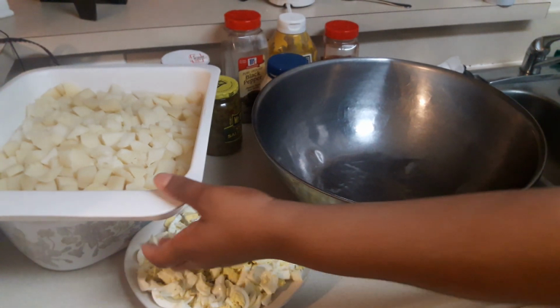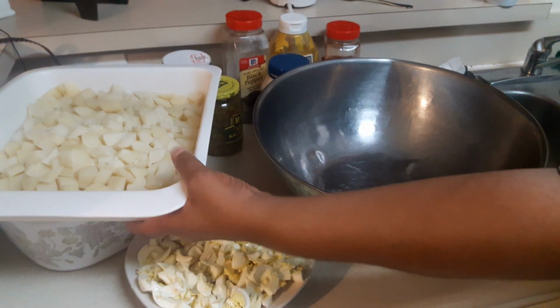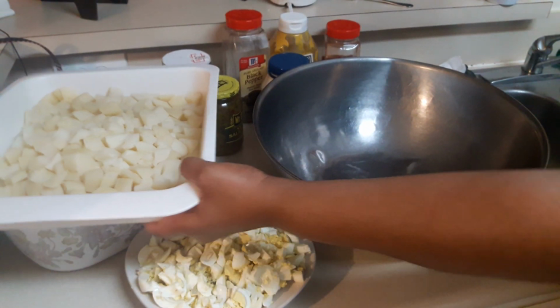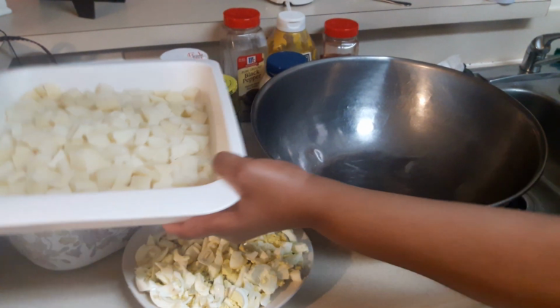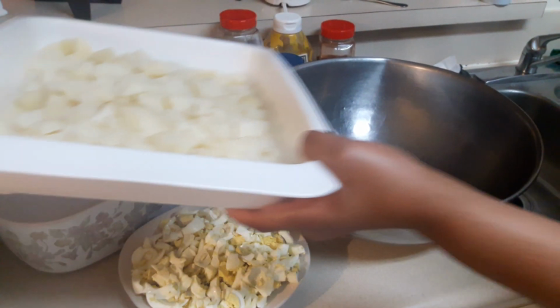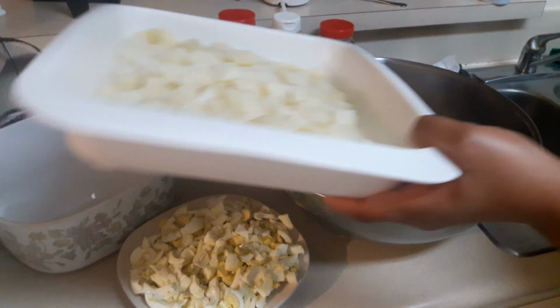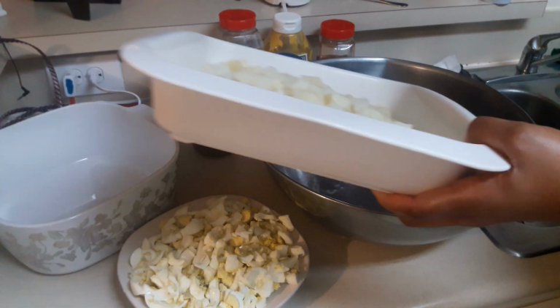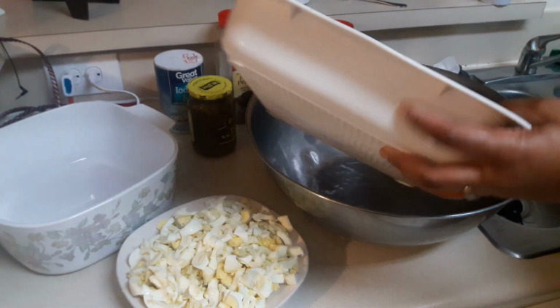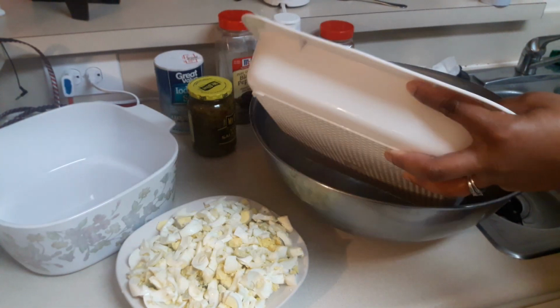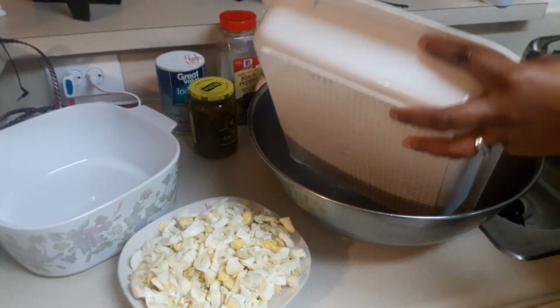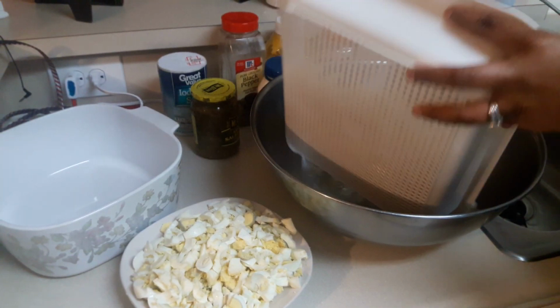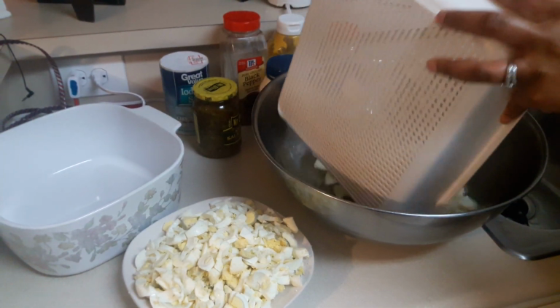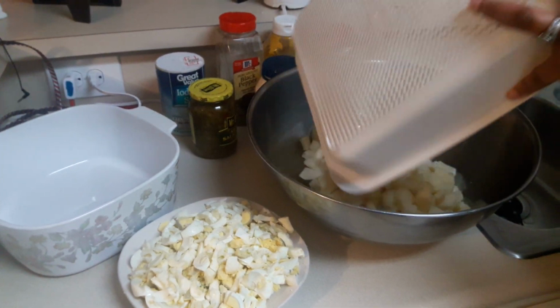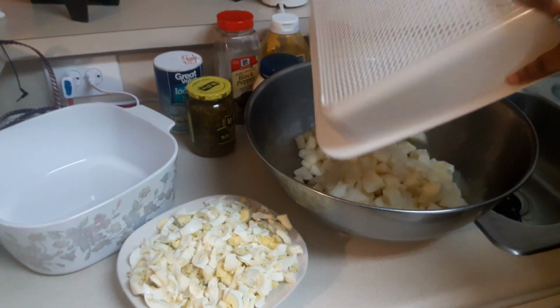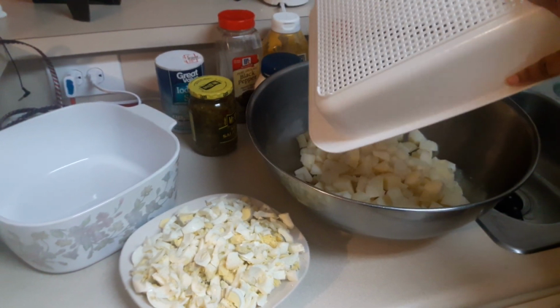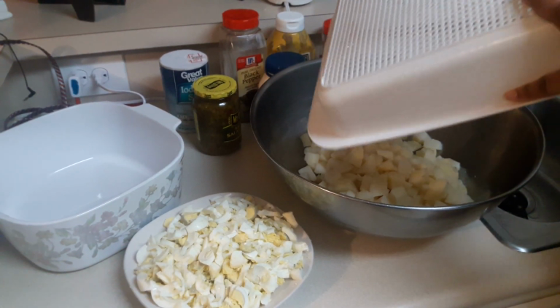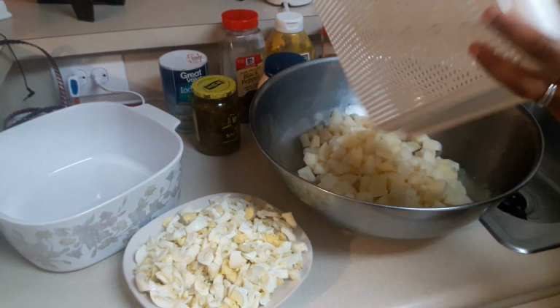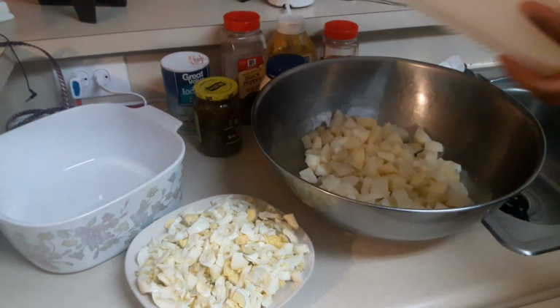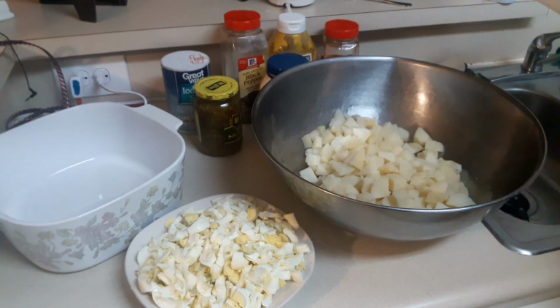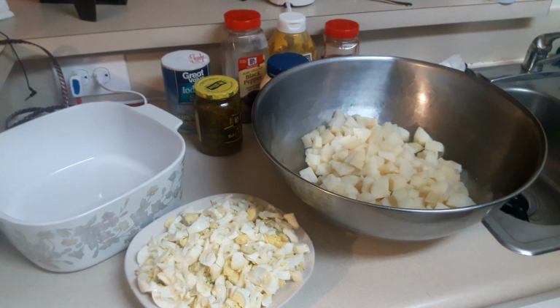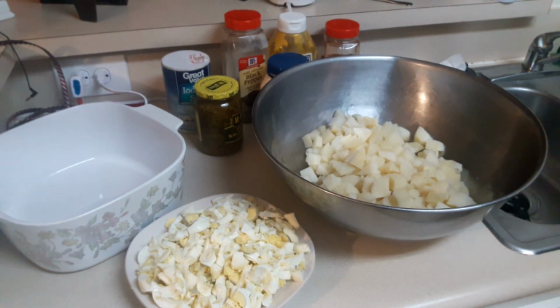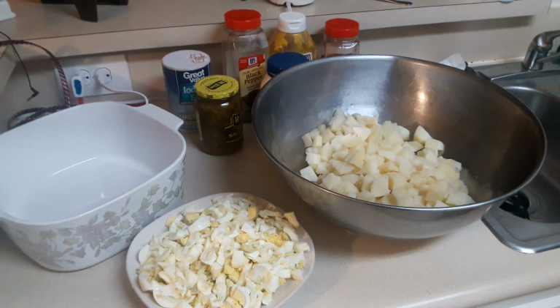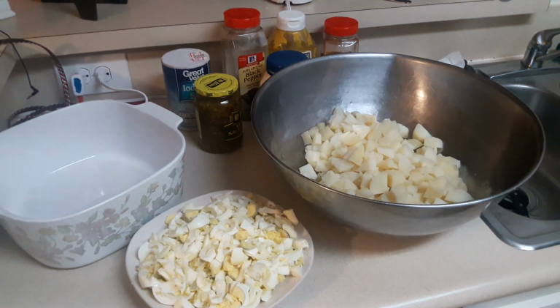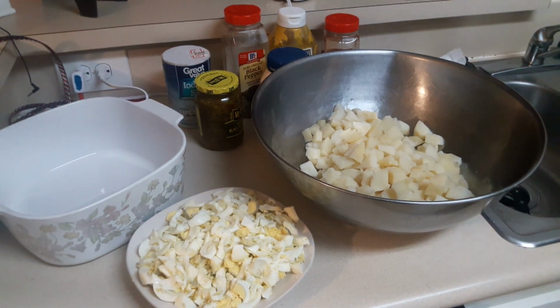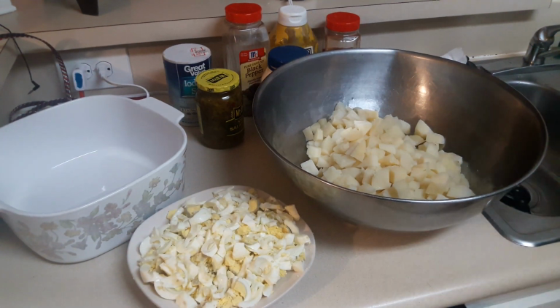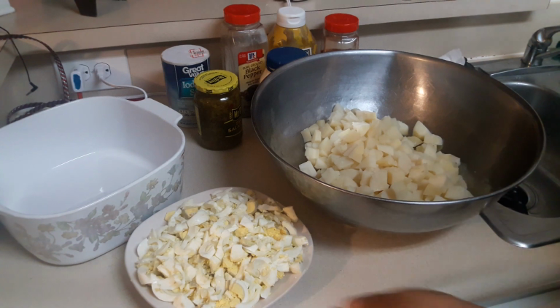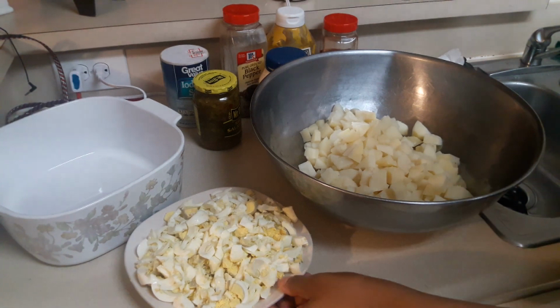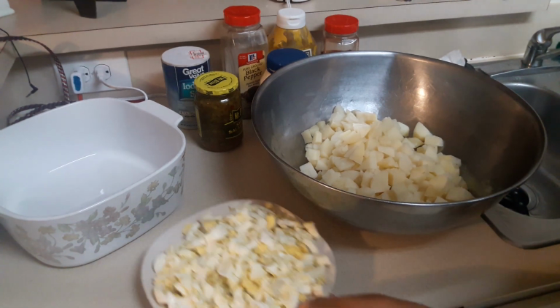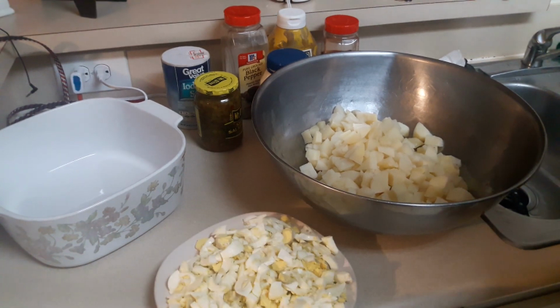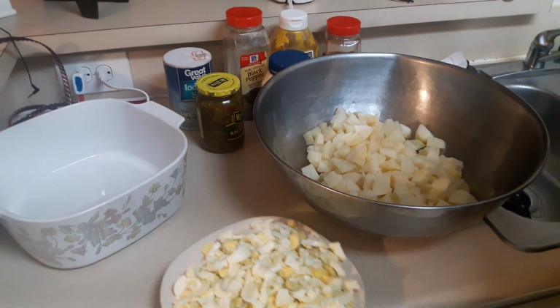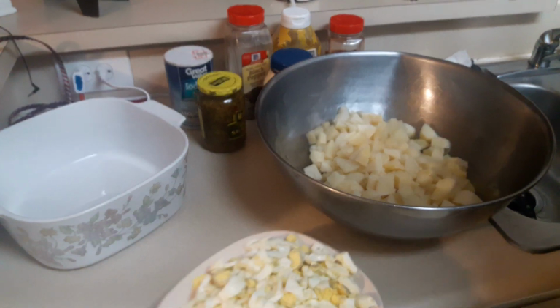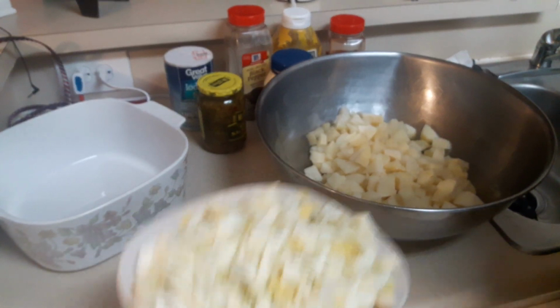I'm going to go ahead and add in my potatoes and my eggs.